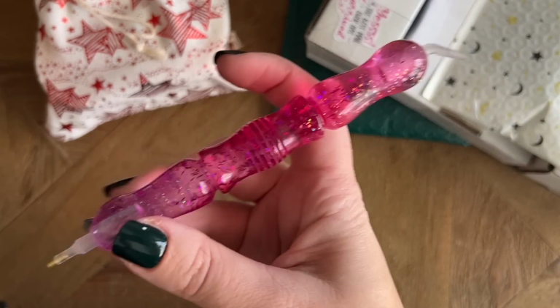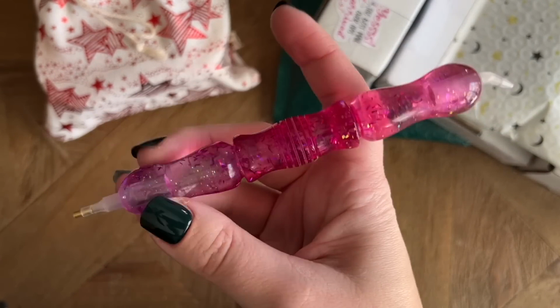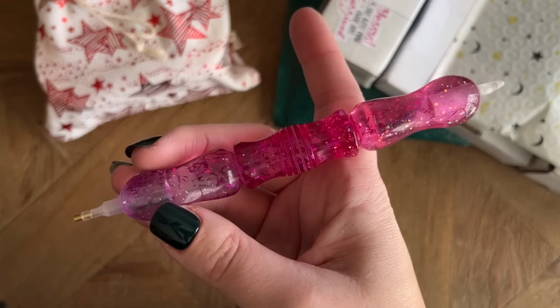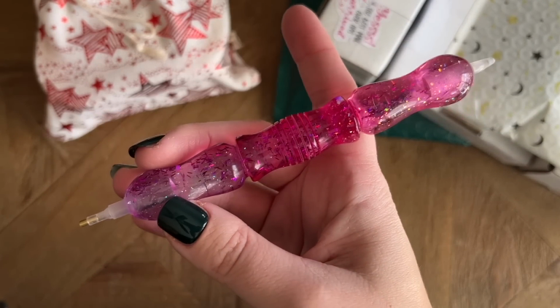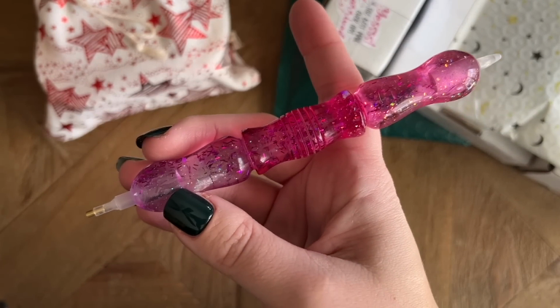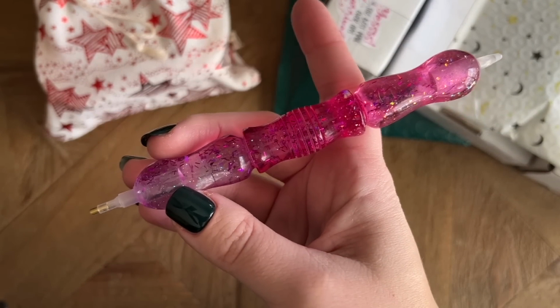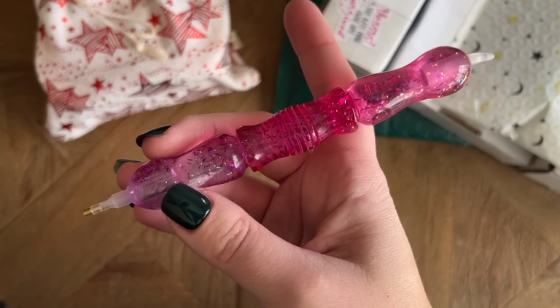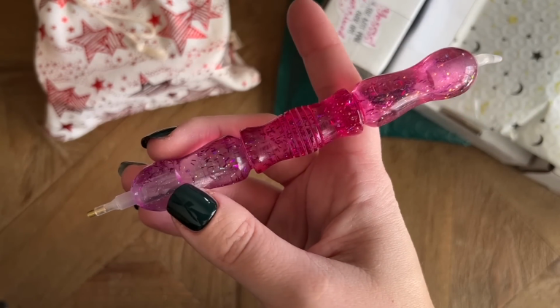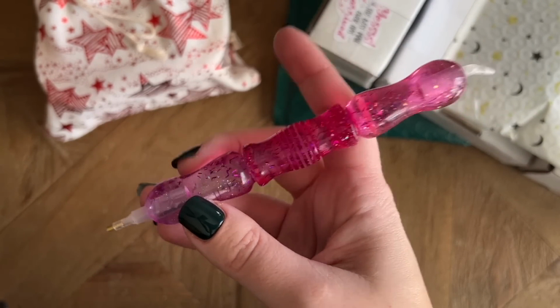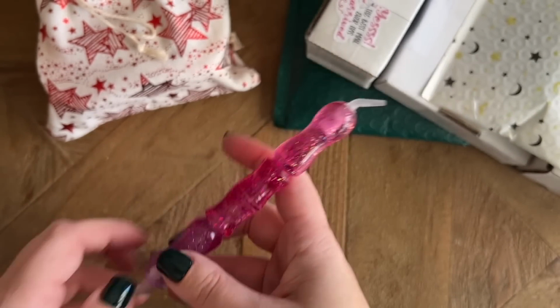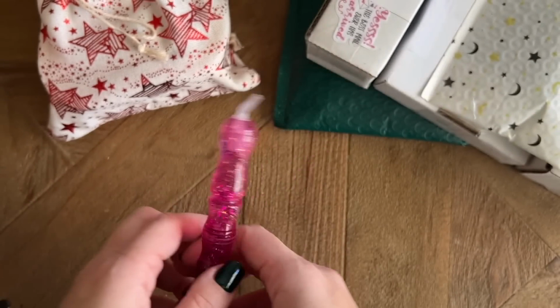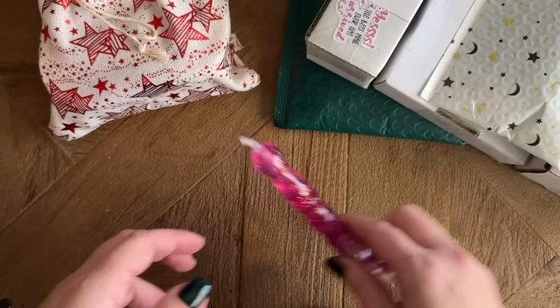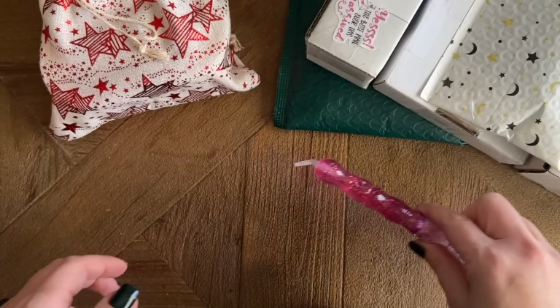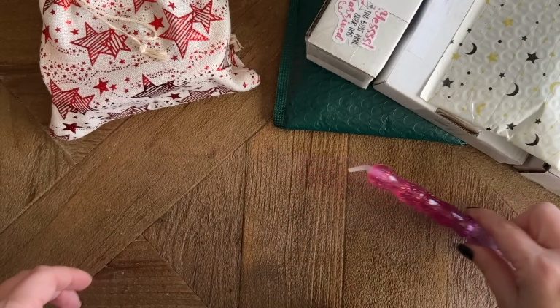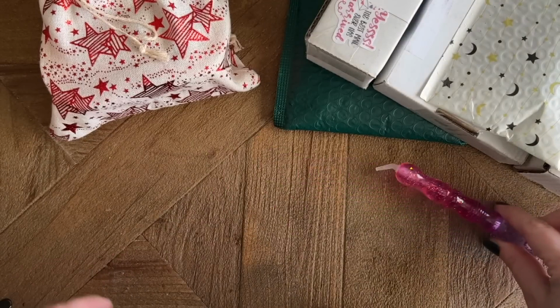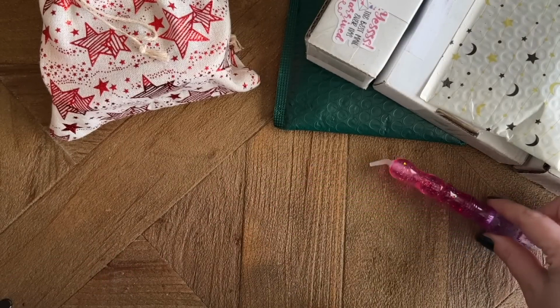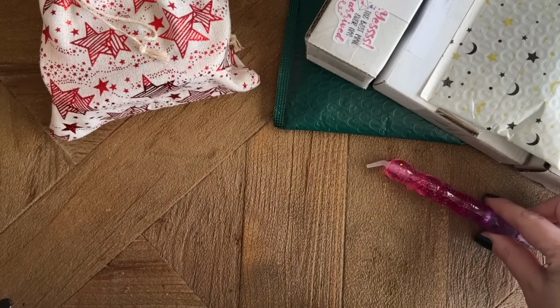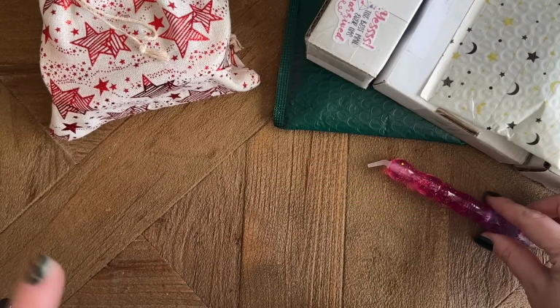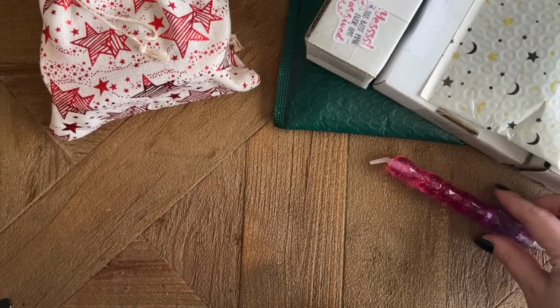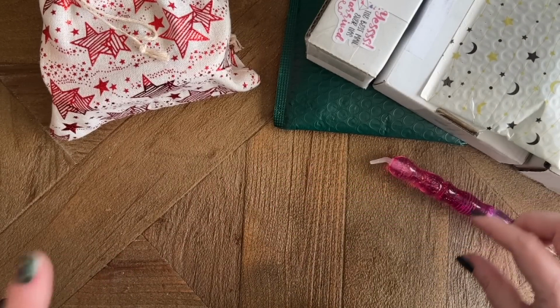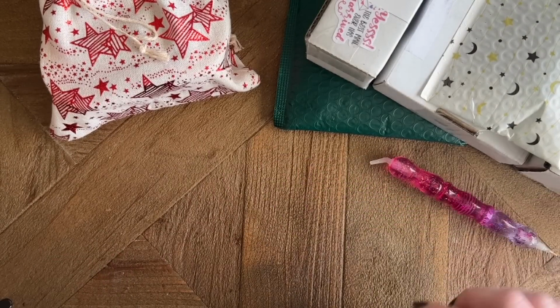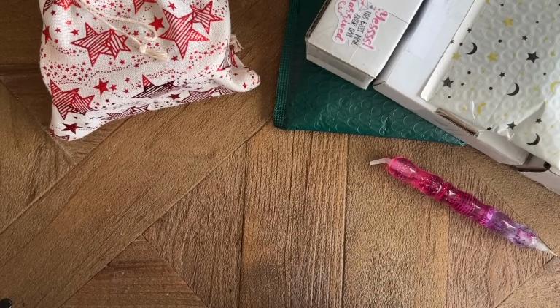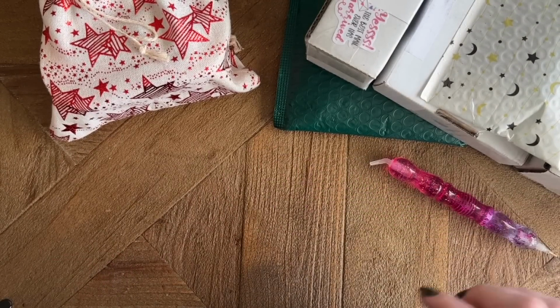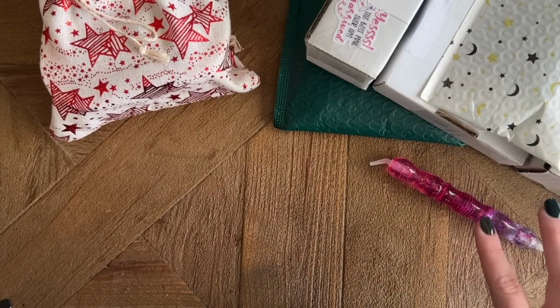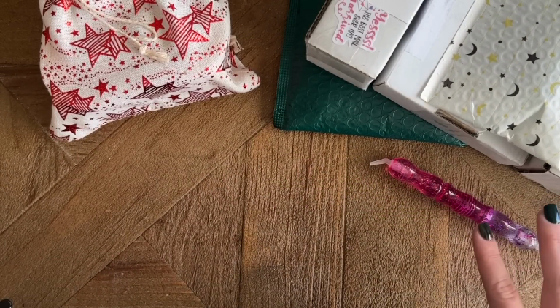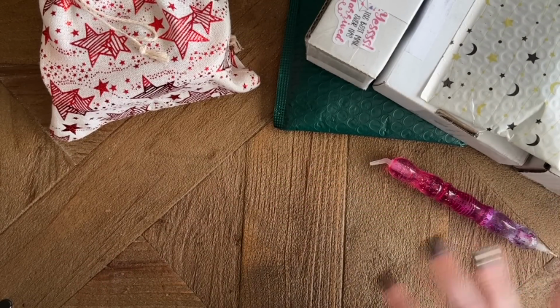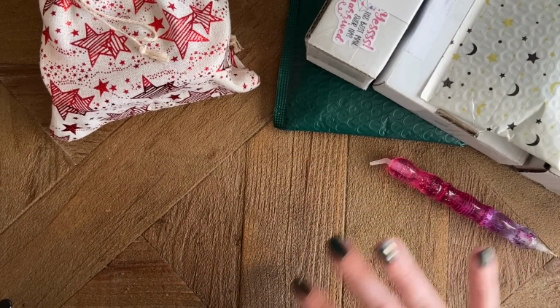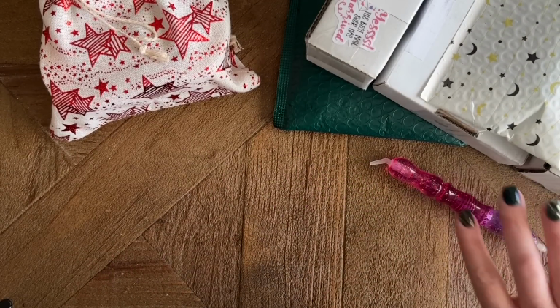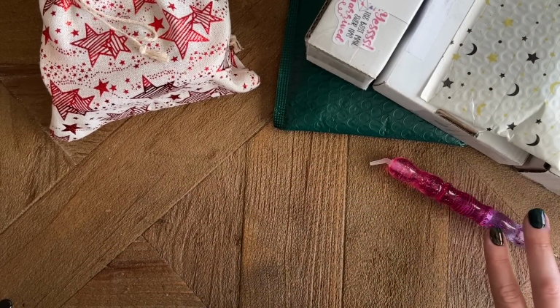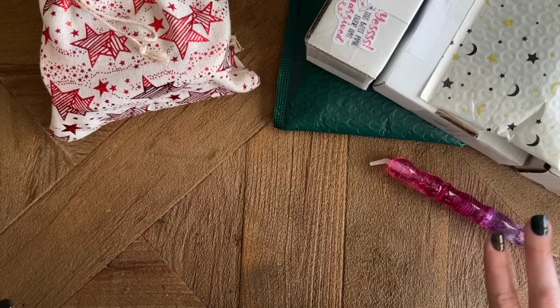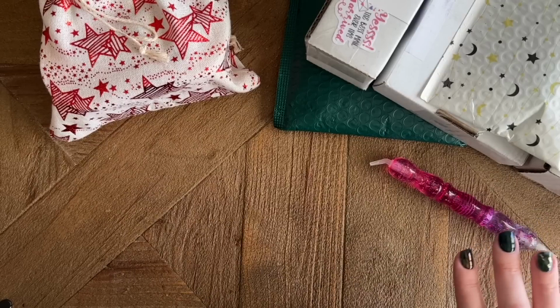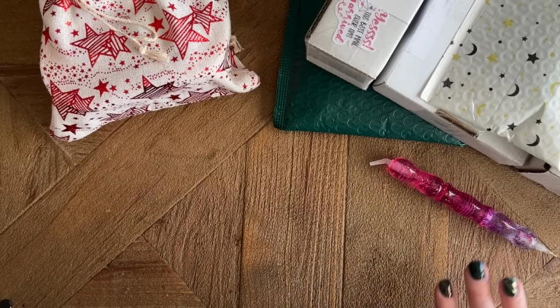If you haven't already, please go check out Butterfly Effectwares. They have some incredibly, incredibly beautiful pens. Yay, happy mail!